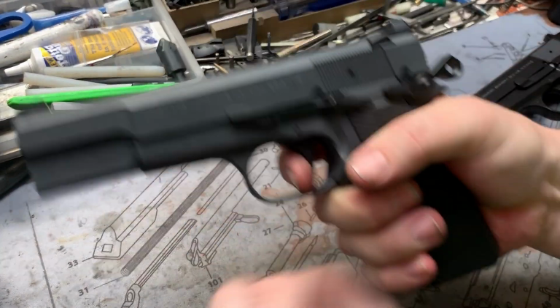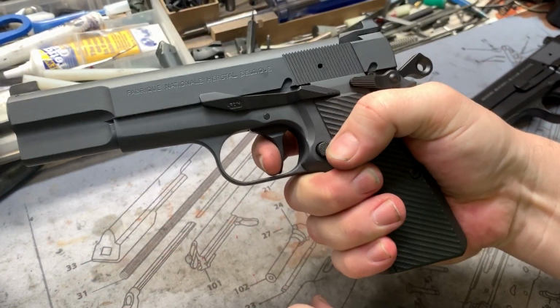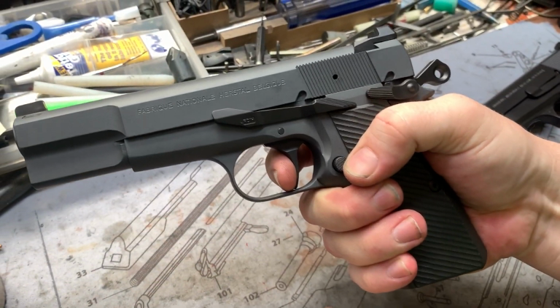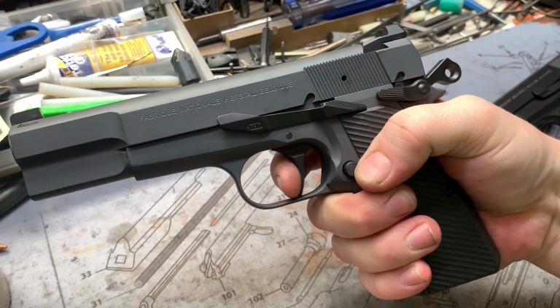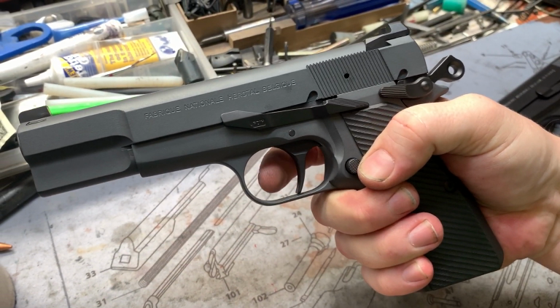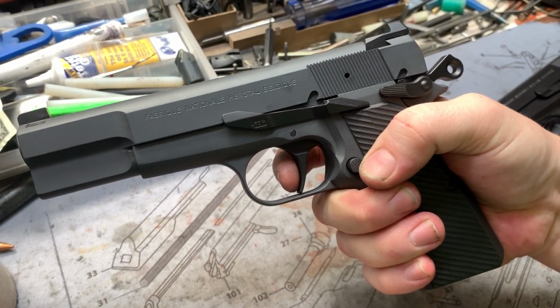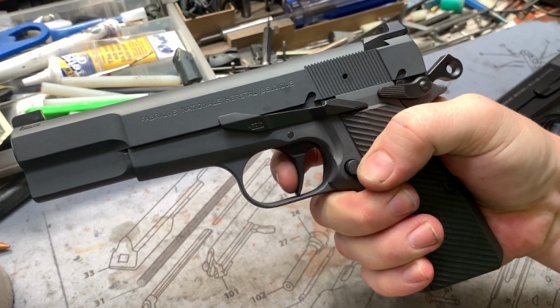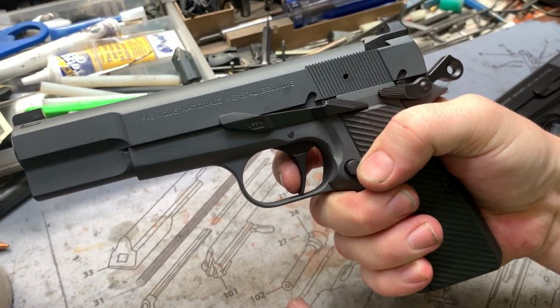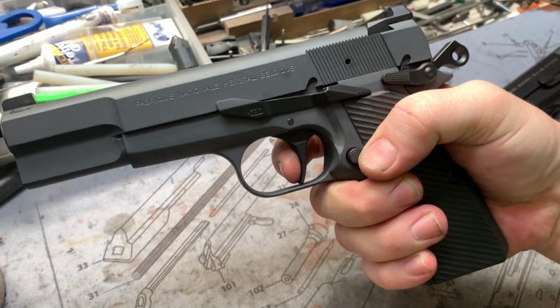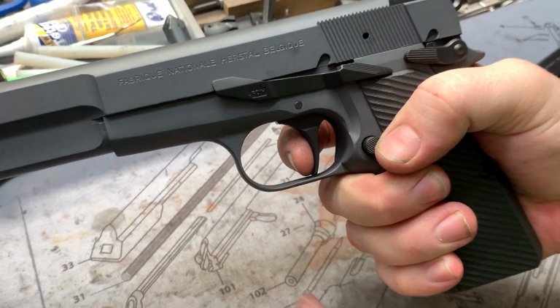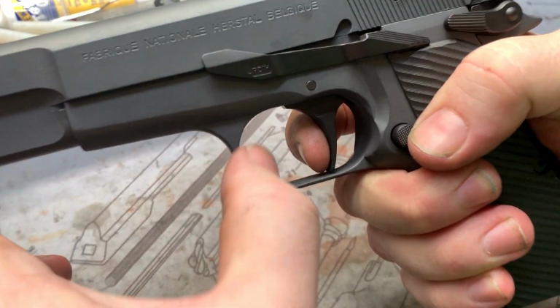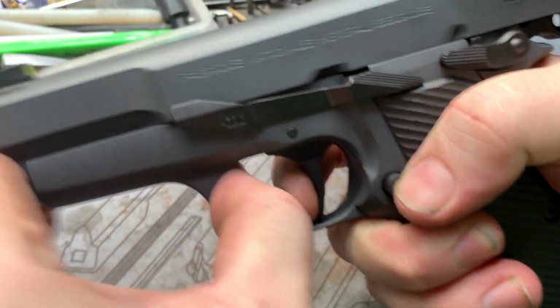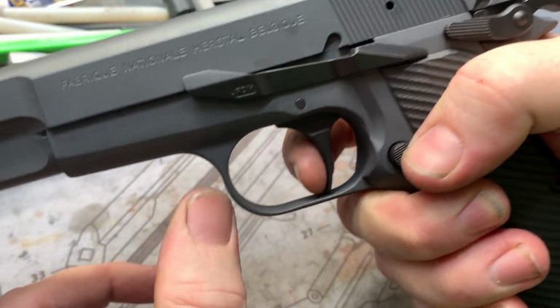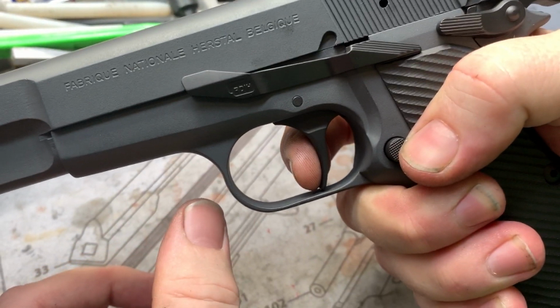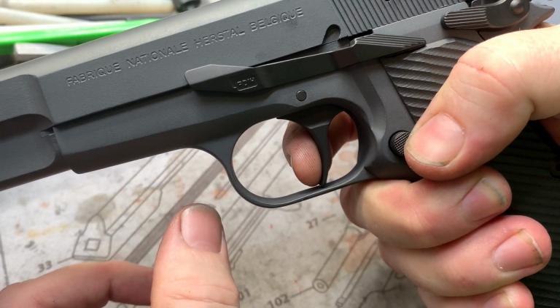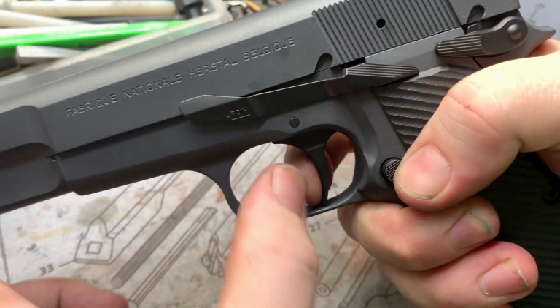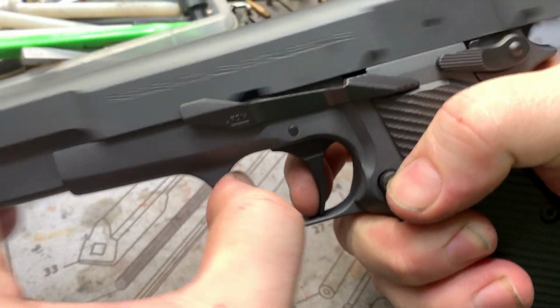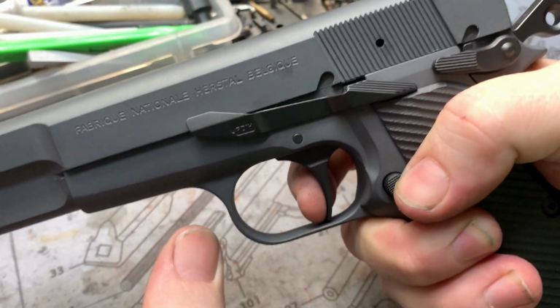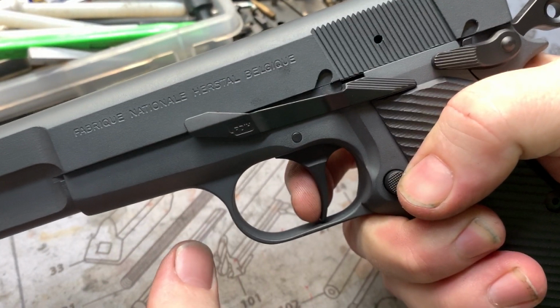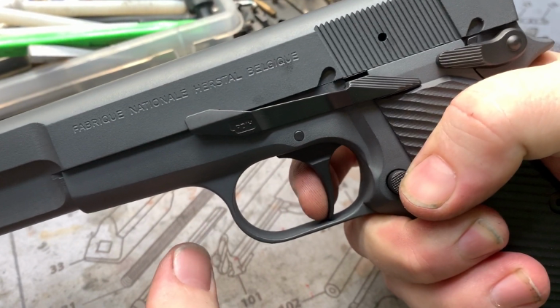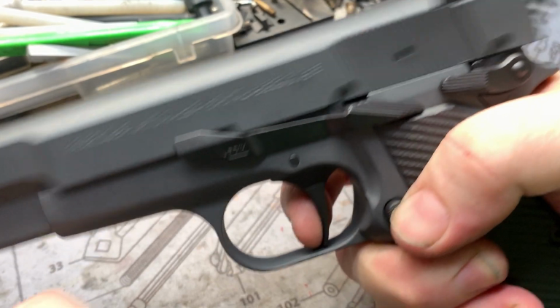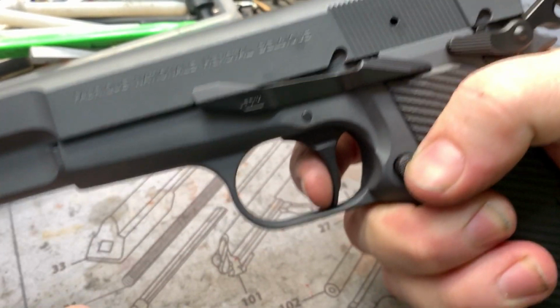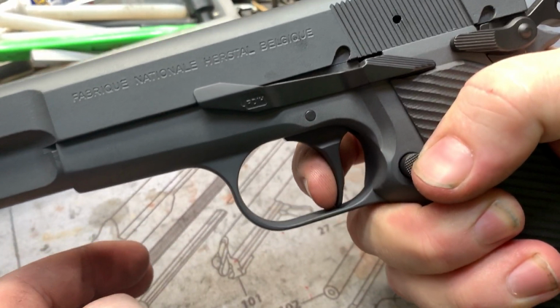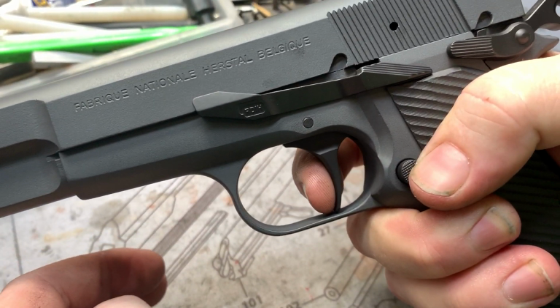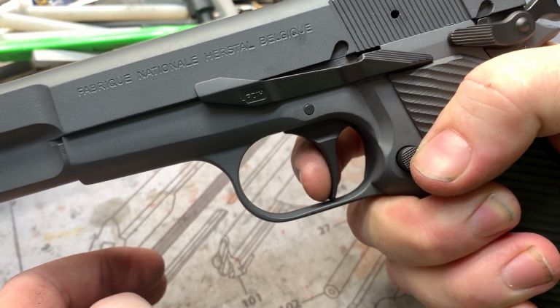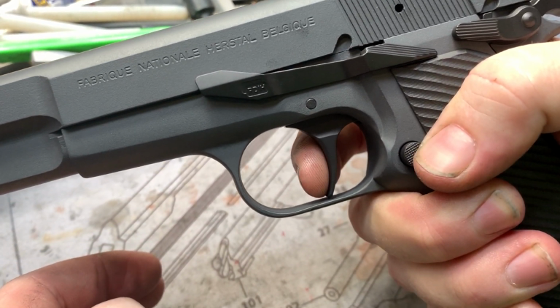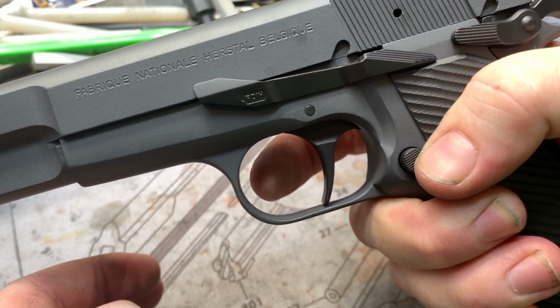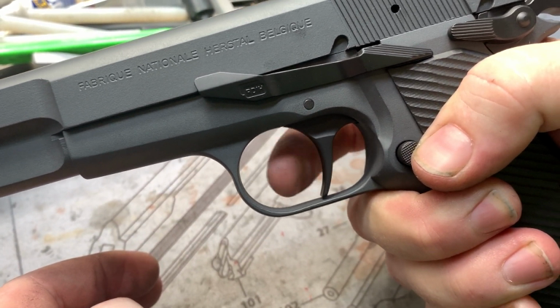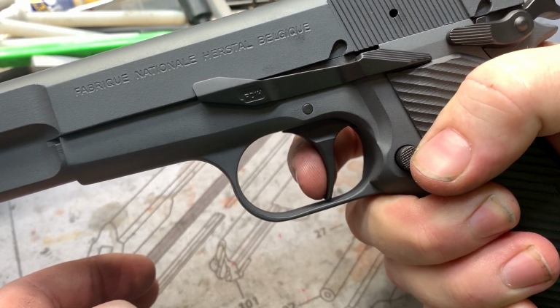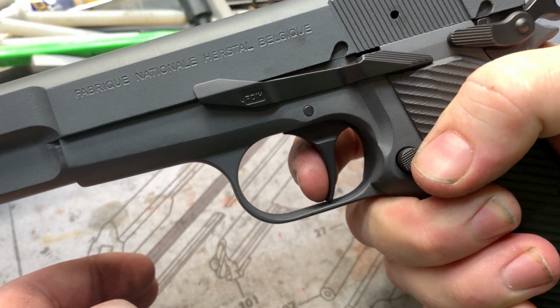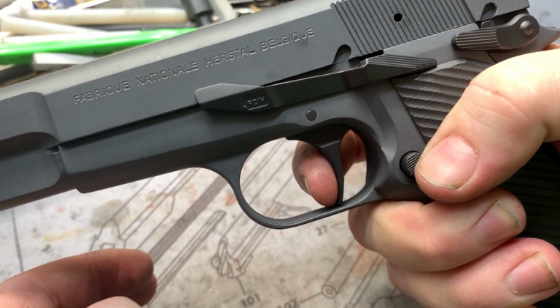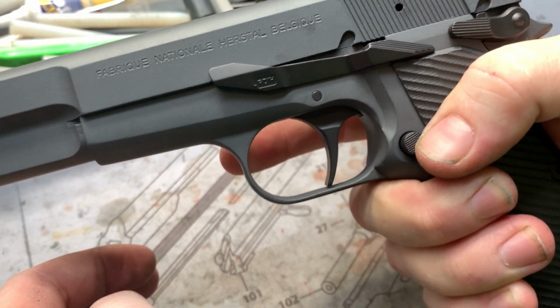Here's your two-stage — a little take-up there, as you see, just very slight. There's your brake. If you ride the reset it becomes a single stage, like any other trigger when you ride the reset. There's just a little bit of take-up and then of course there's your brake.